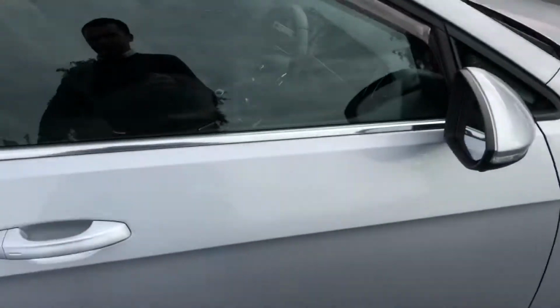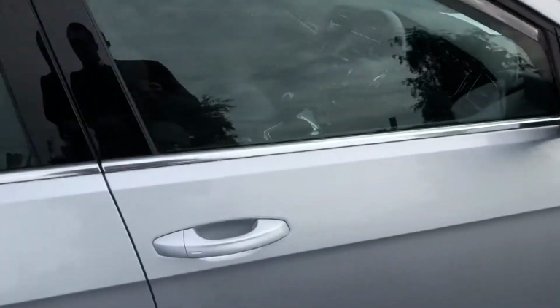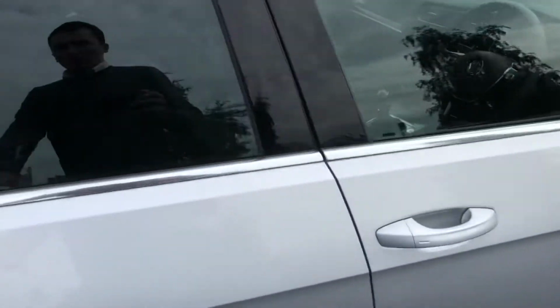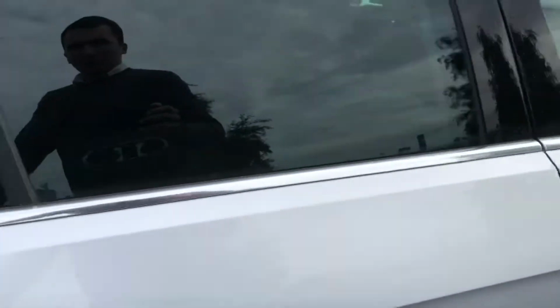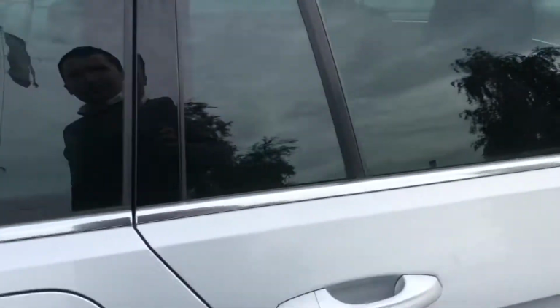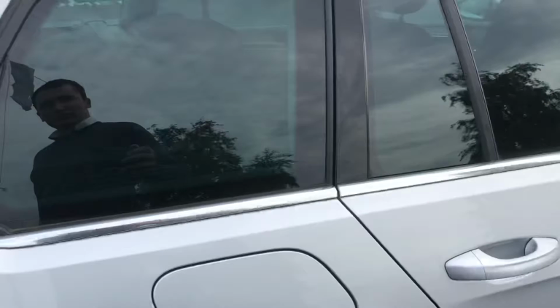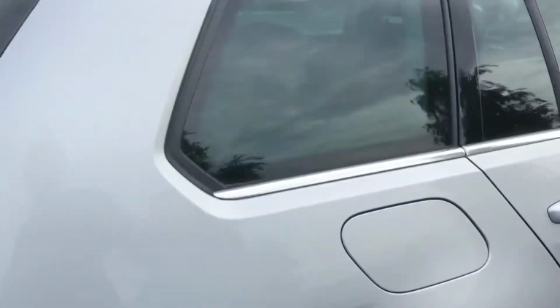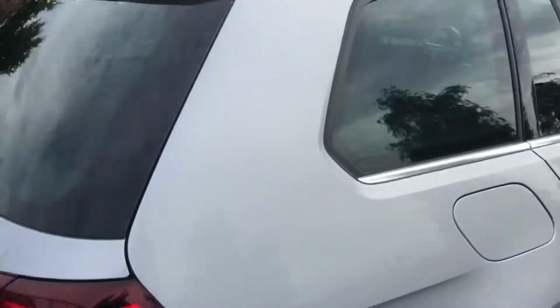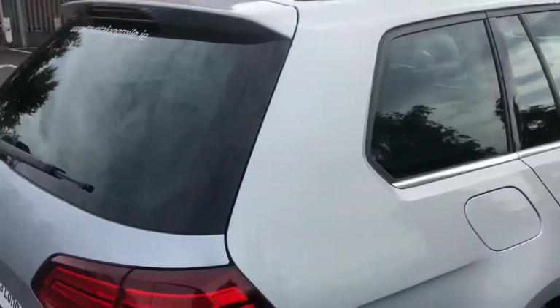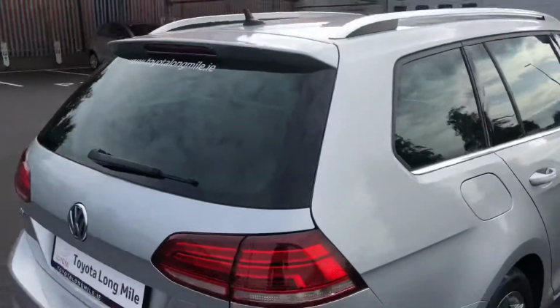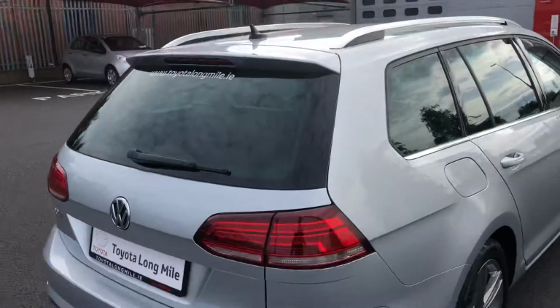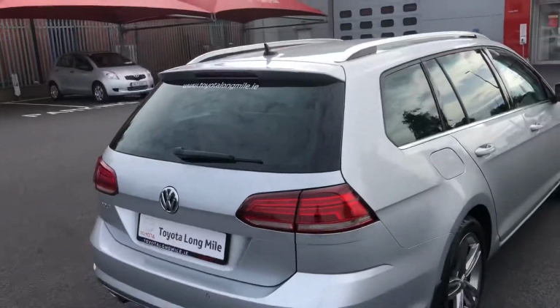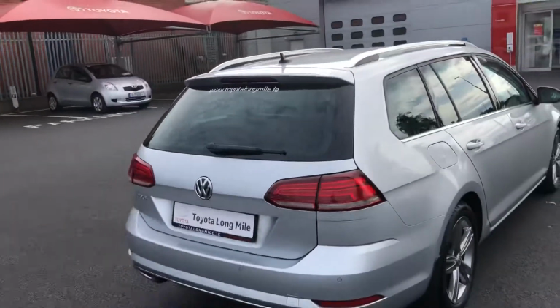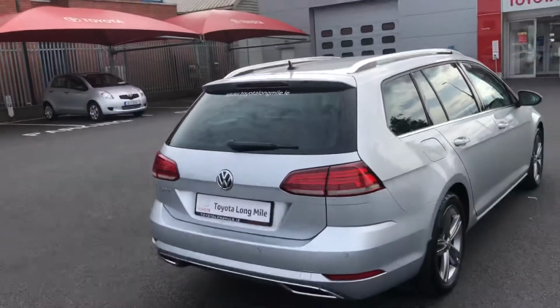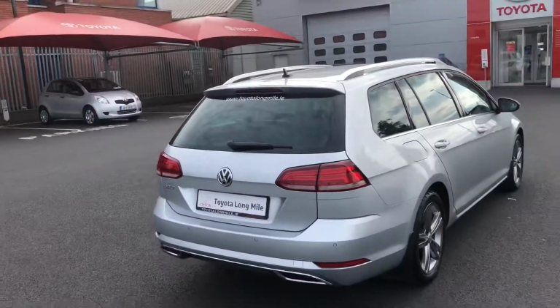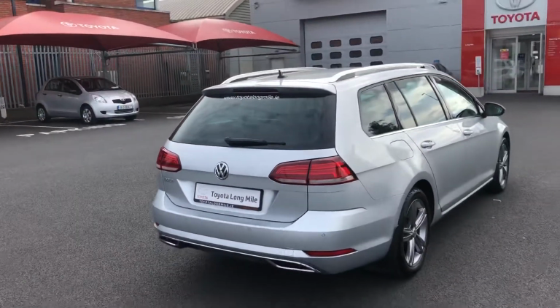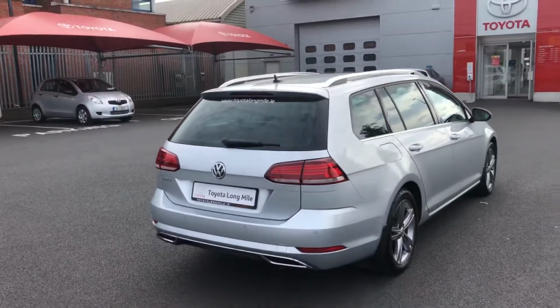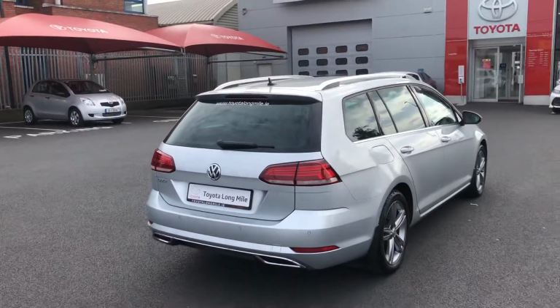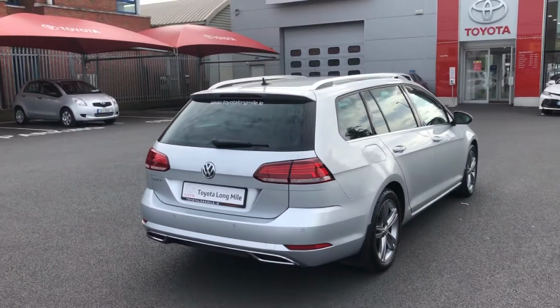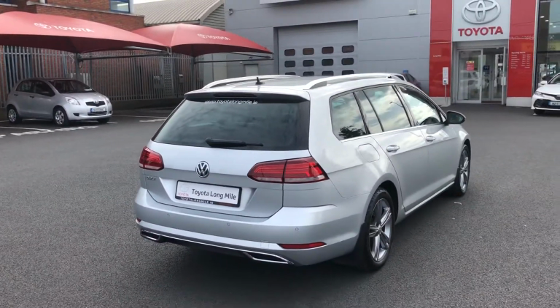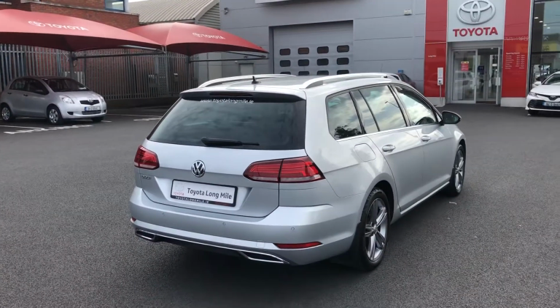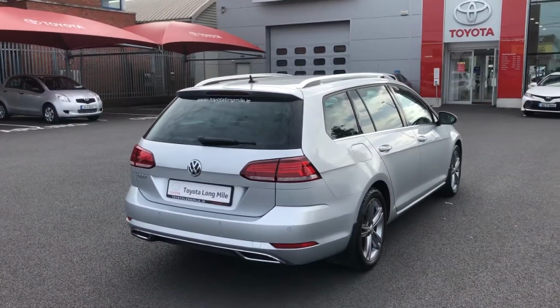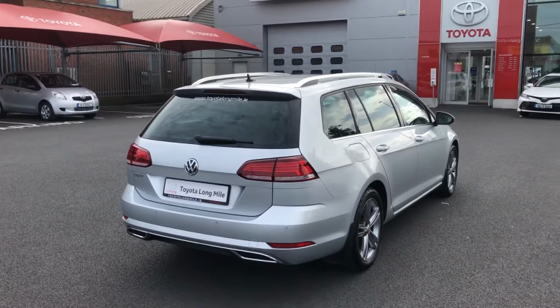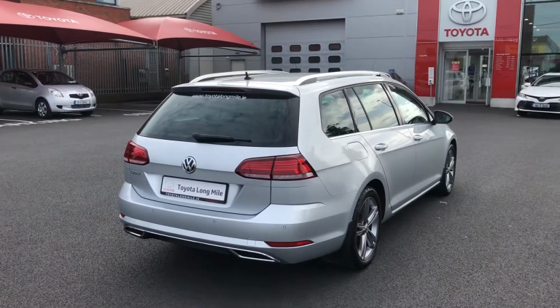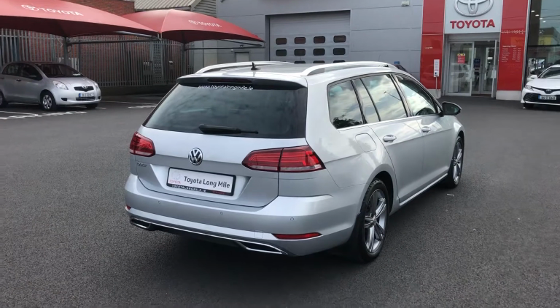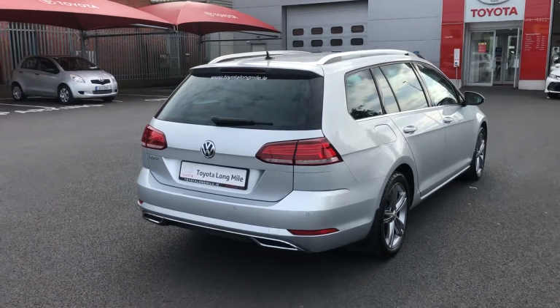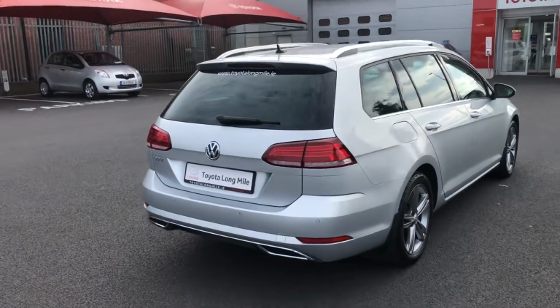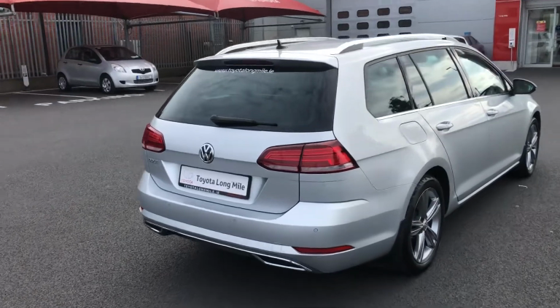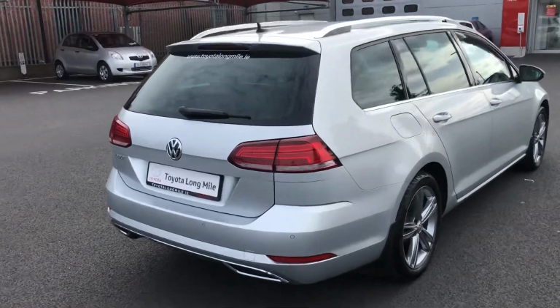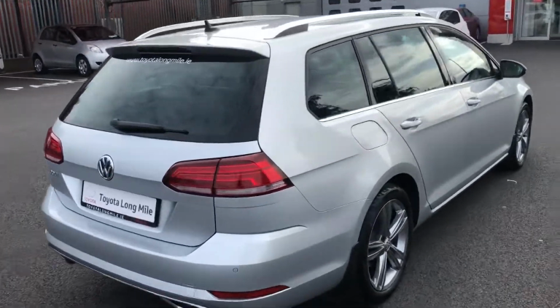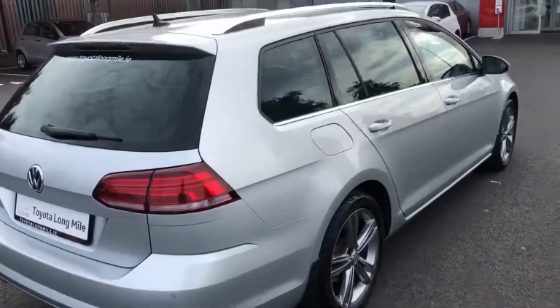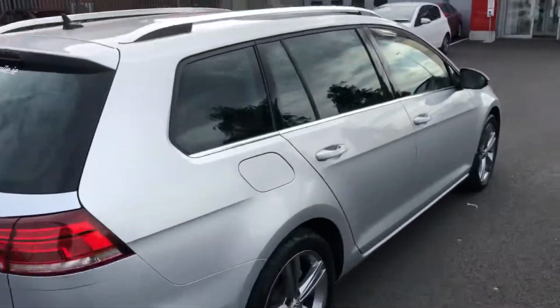You have the chrome along the windows there with the privacy glass on the back. You also have the roof rails. The car has the reverse camera and then you have the parking sensors on the back there also.